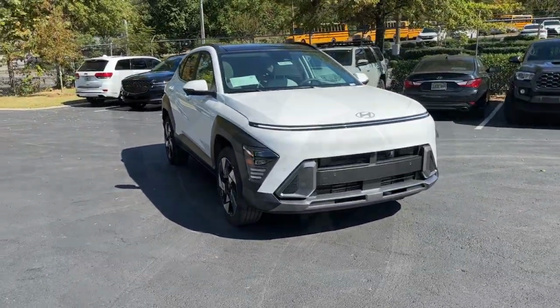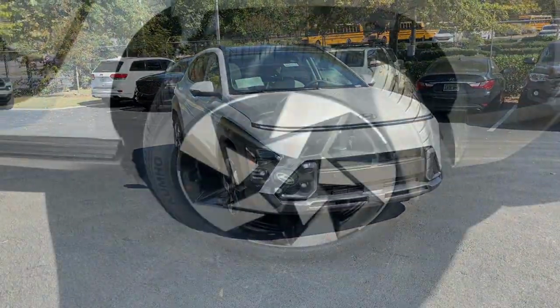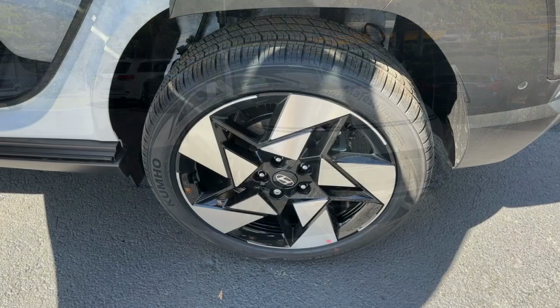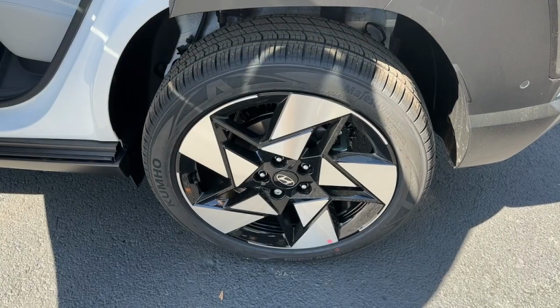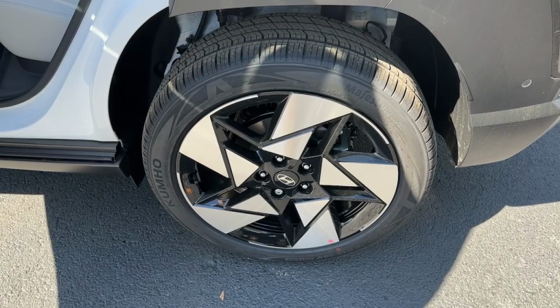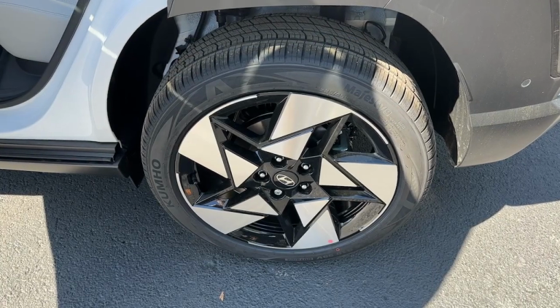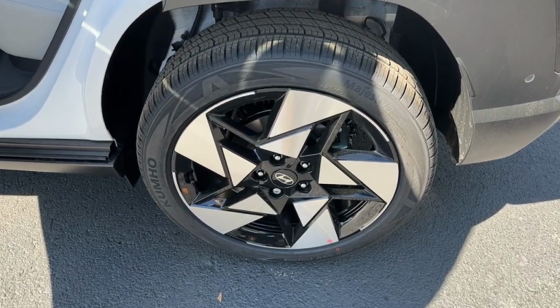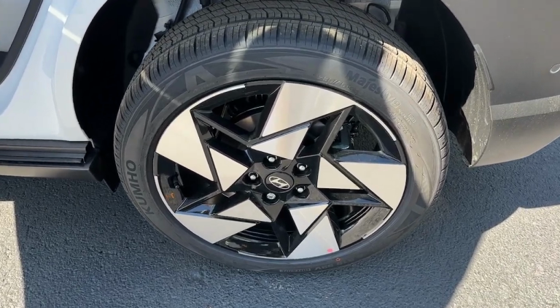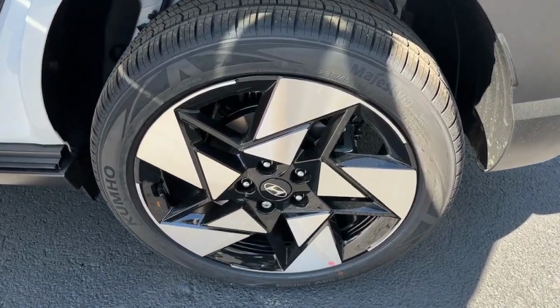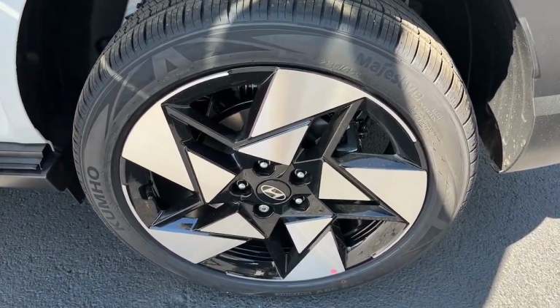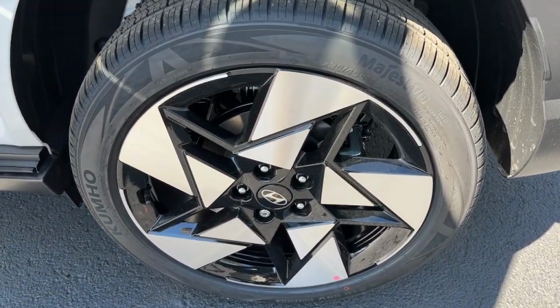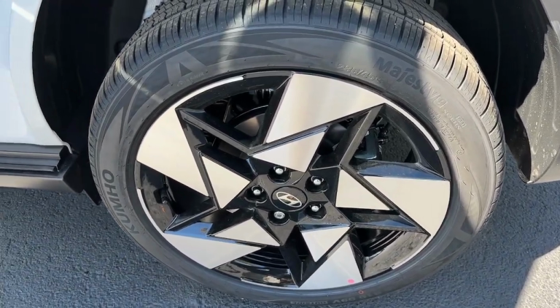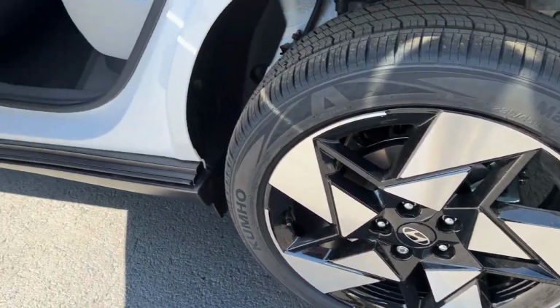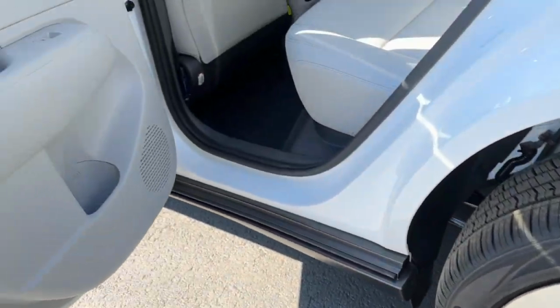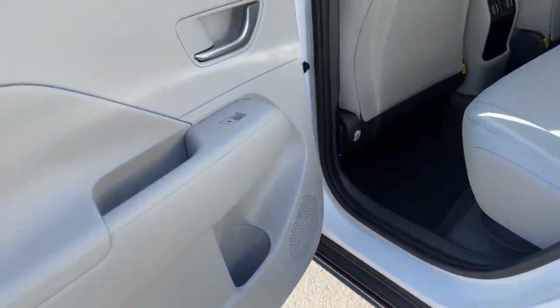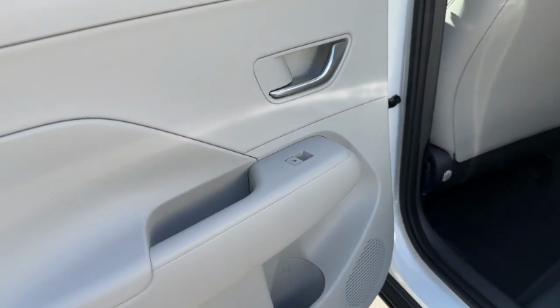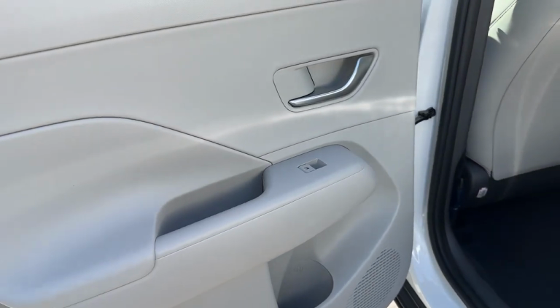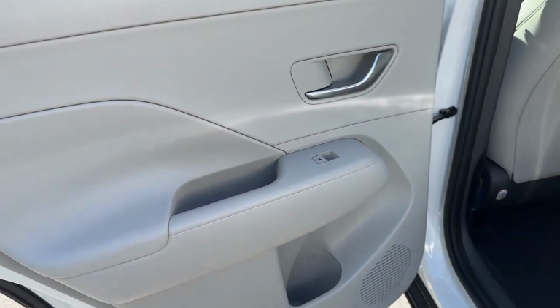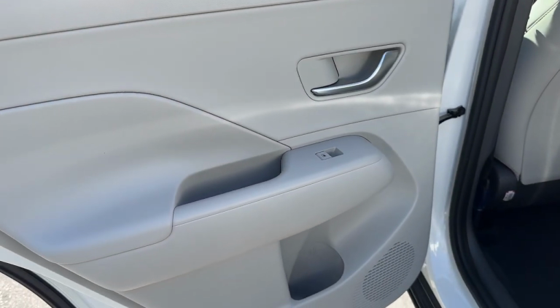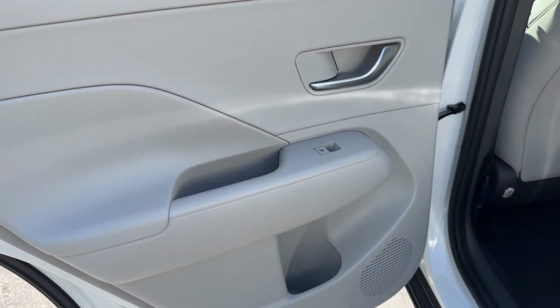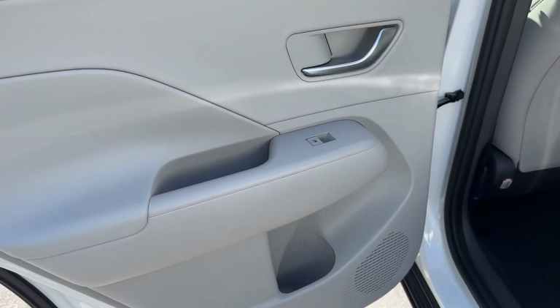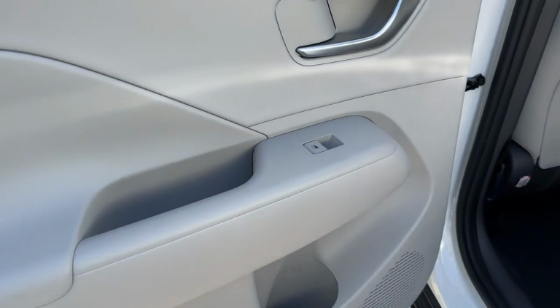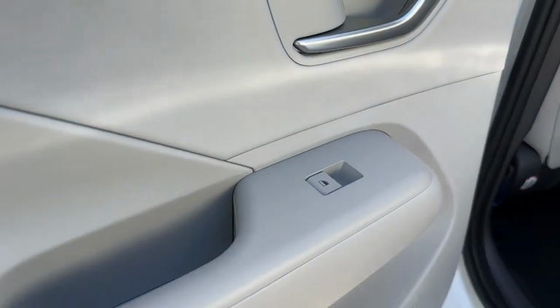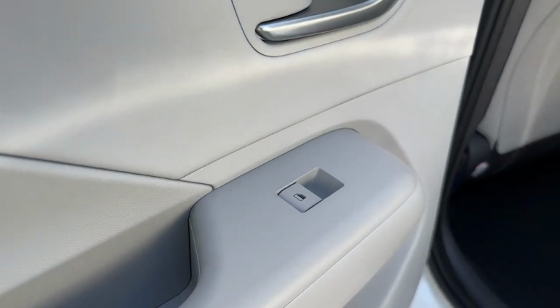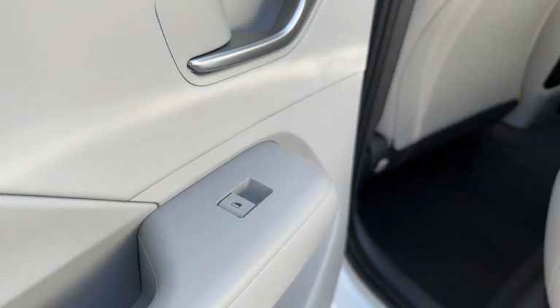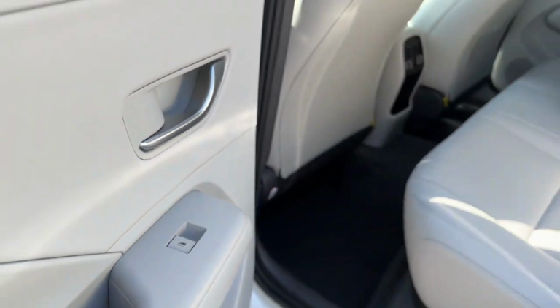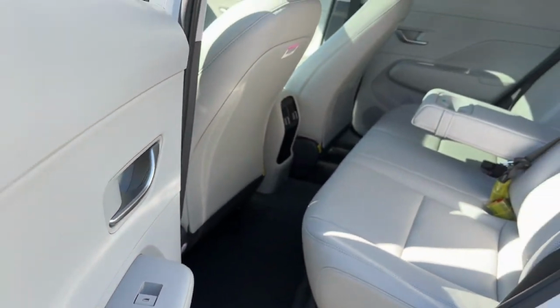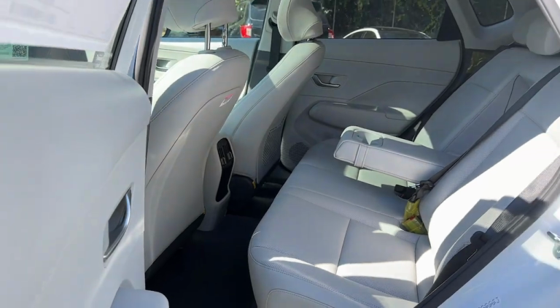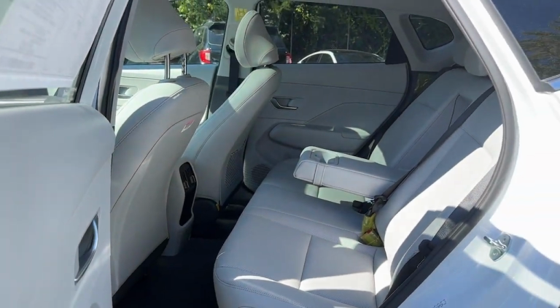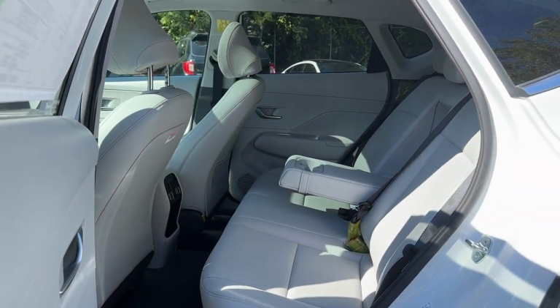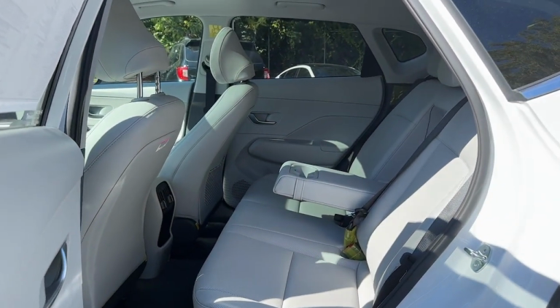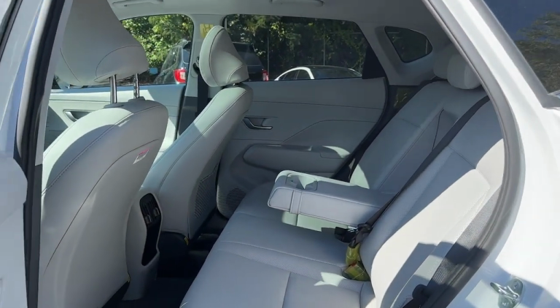Apple CarPlay and/or Android Auto. Heated and/or cooled front seats. Heated driver's seat. Keyless entry. Navigation system. Moonroof. Heated mirrors. Premium sound system. Satellite radio.